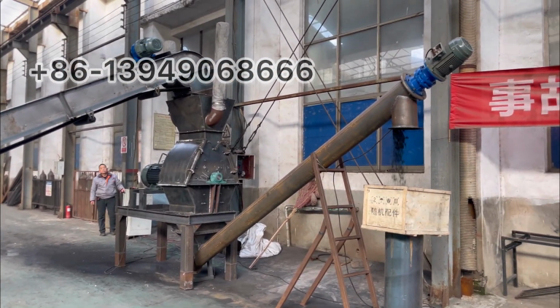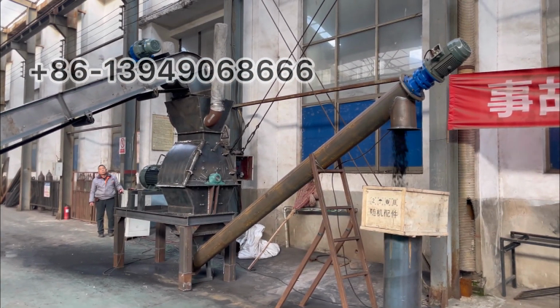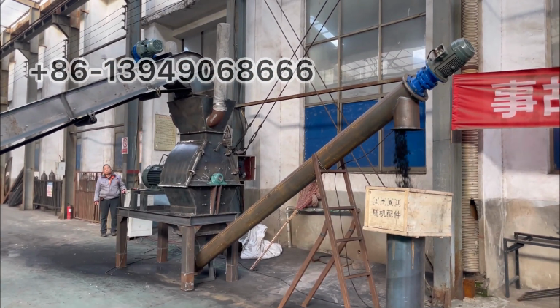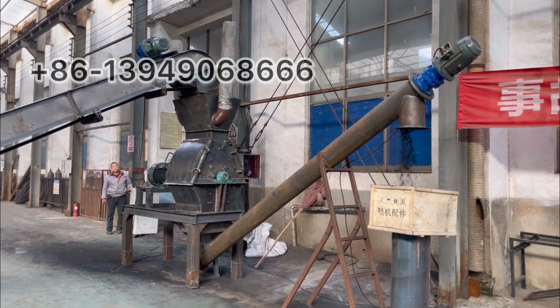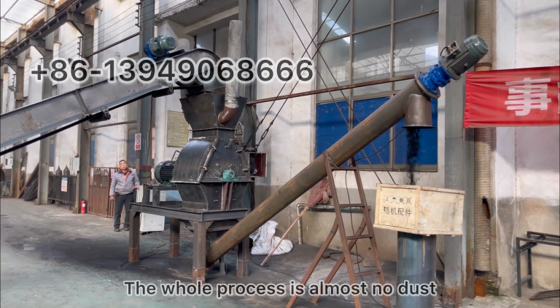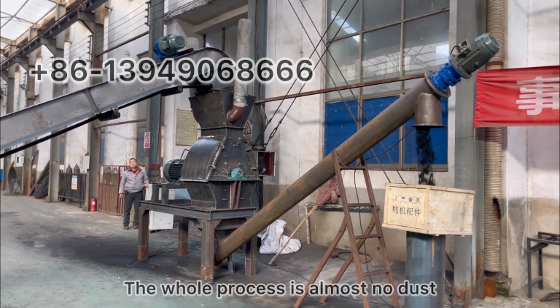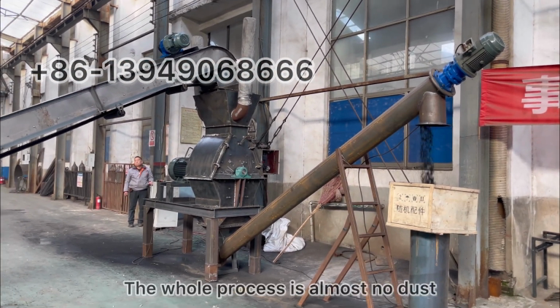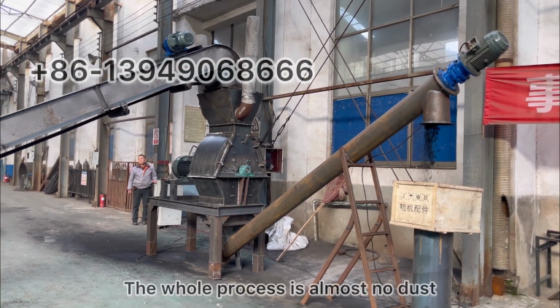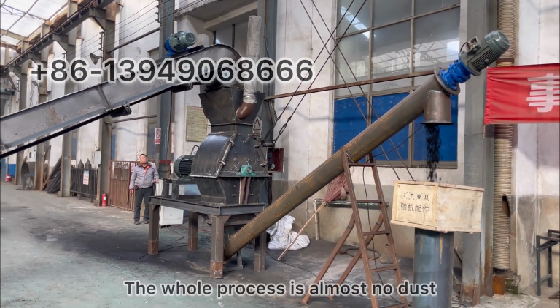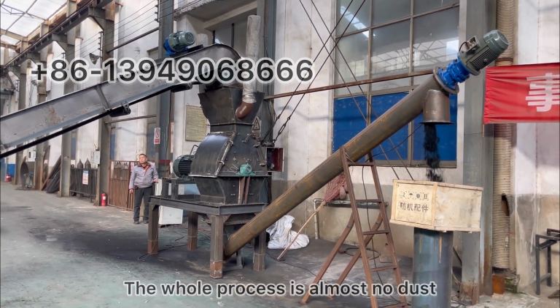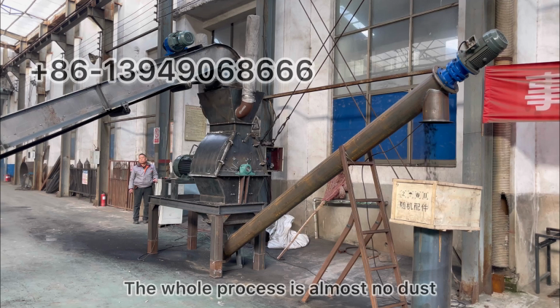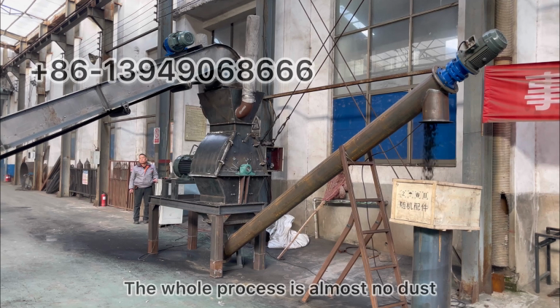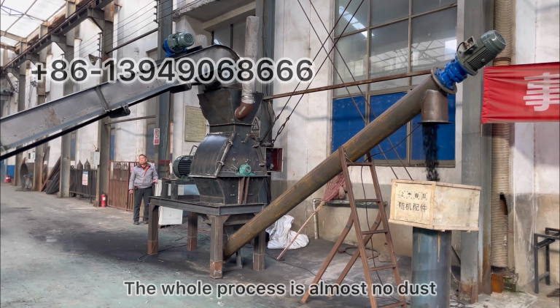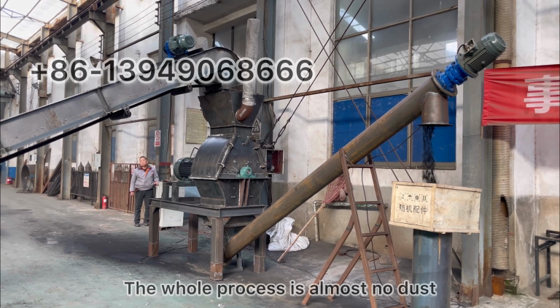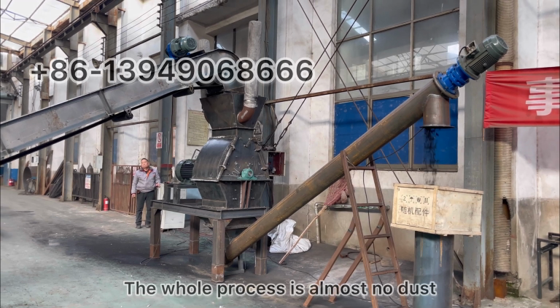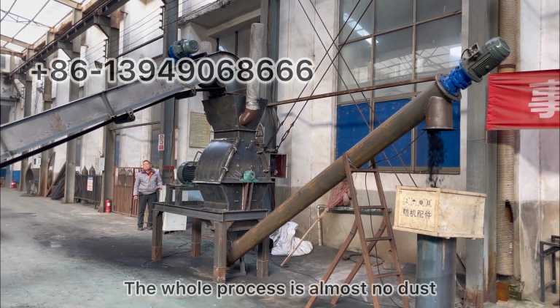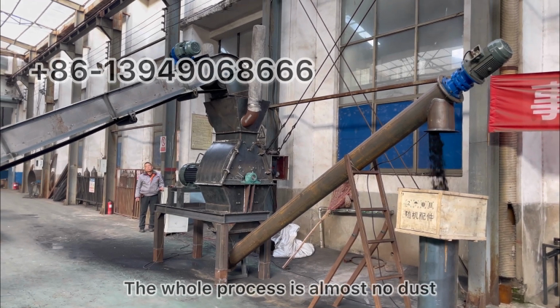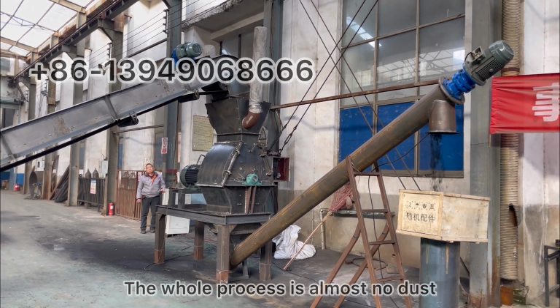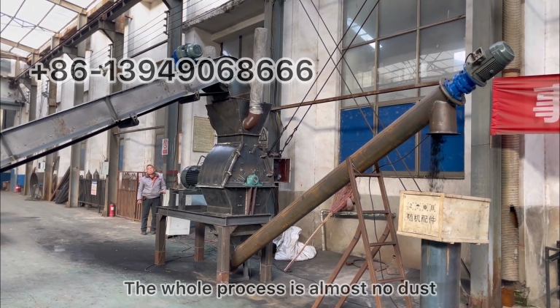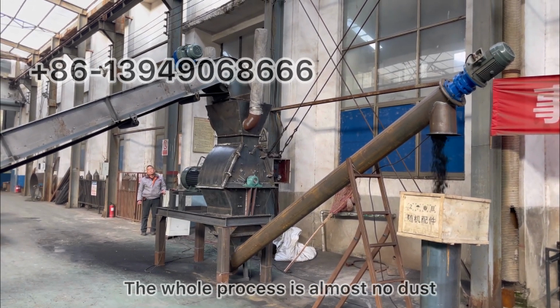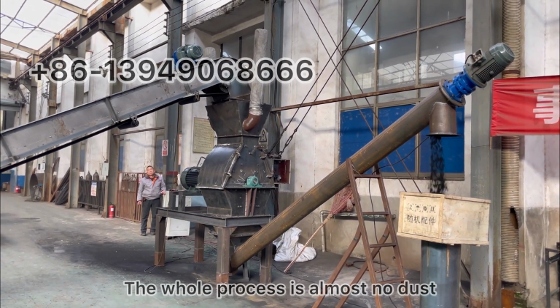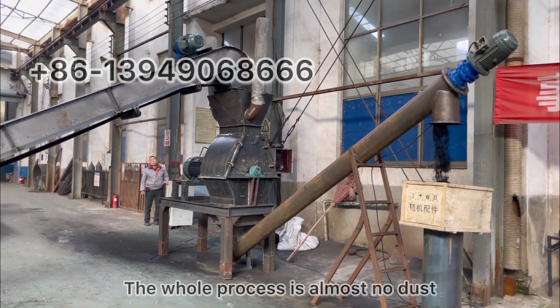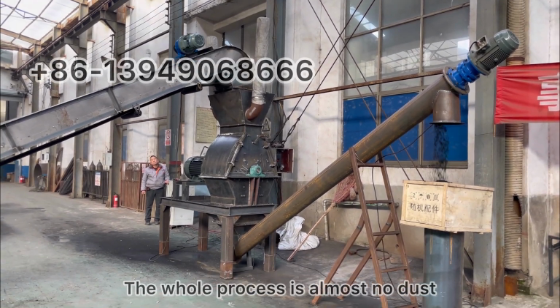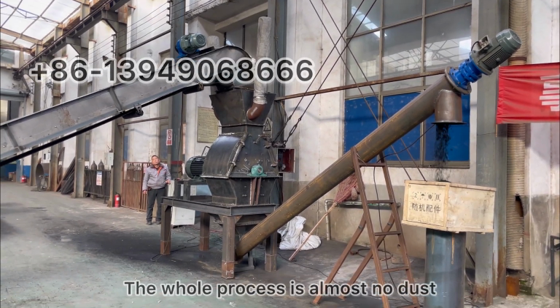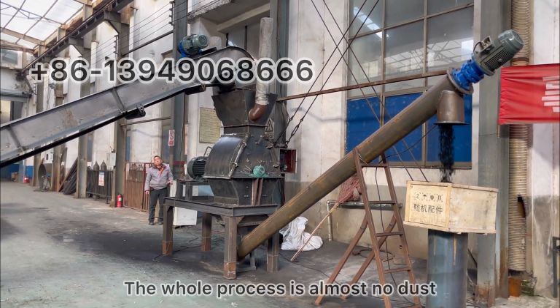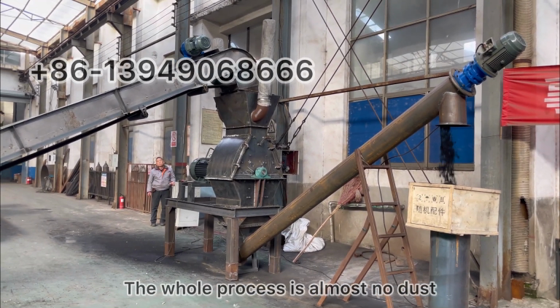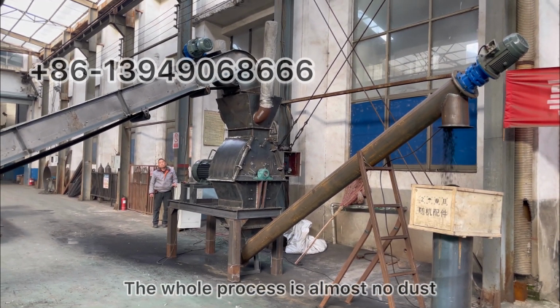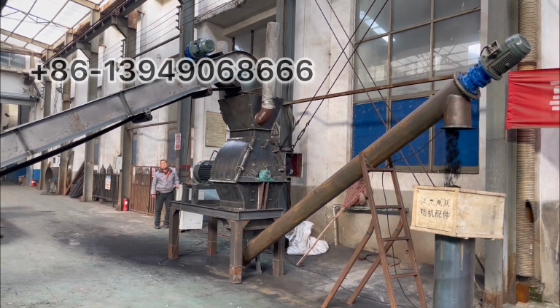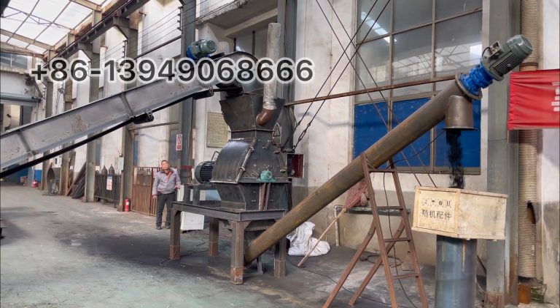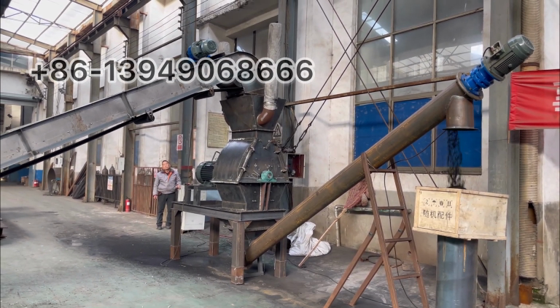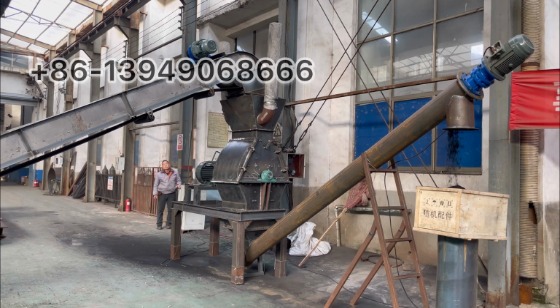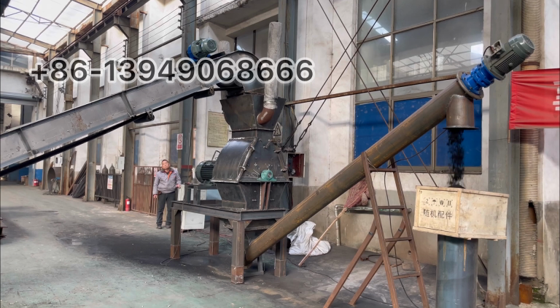So you can see the whole process — it's almost no dust.